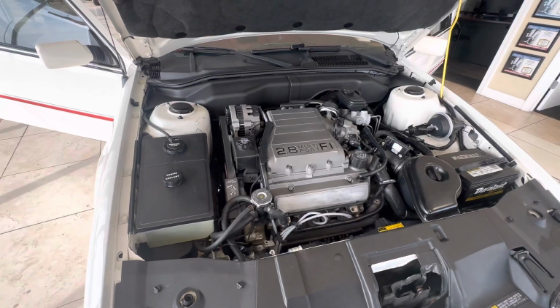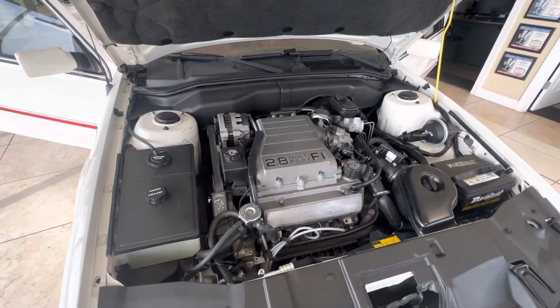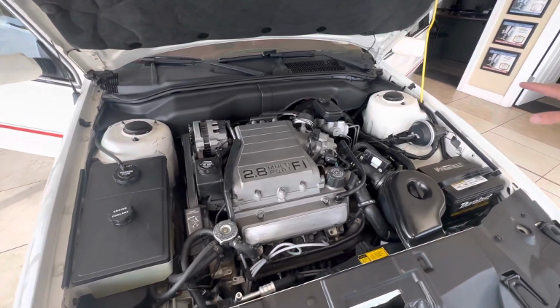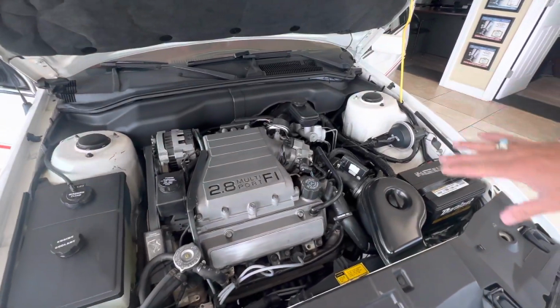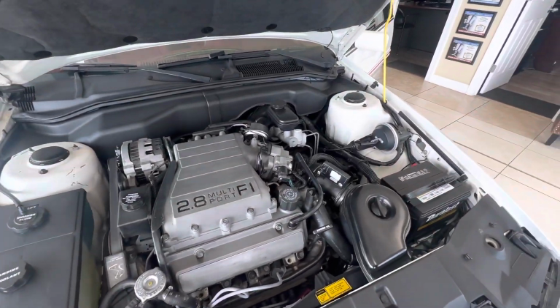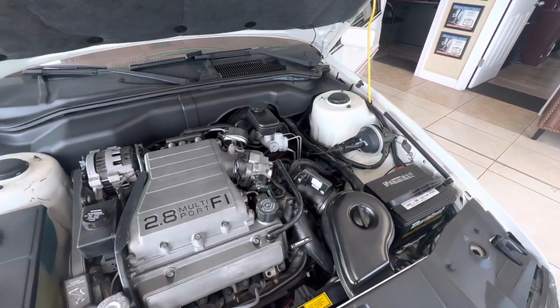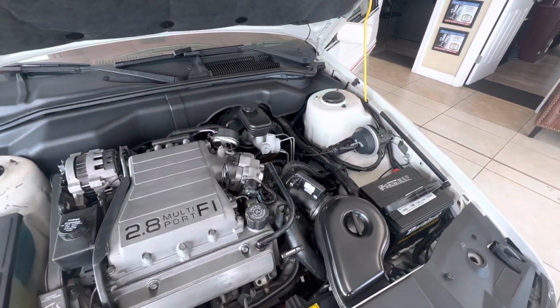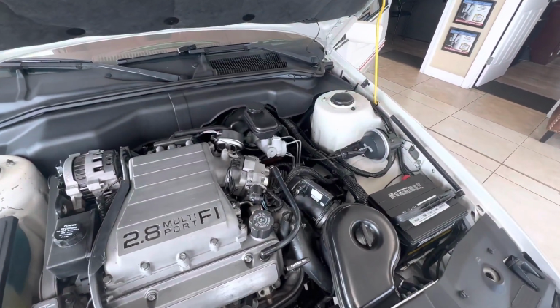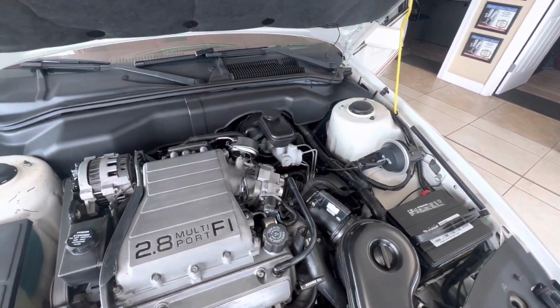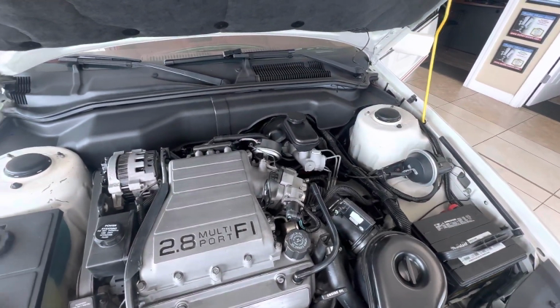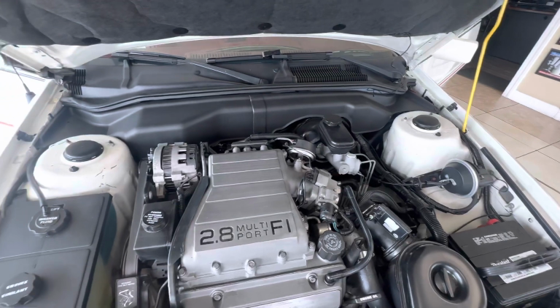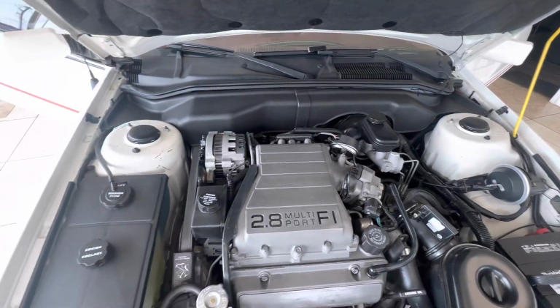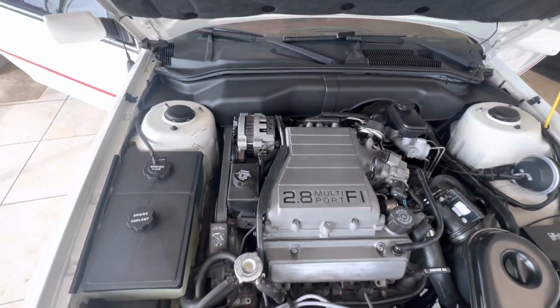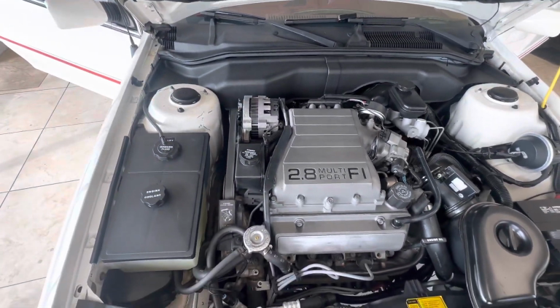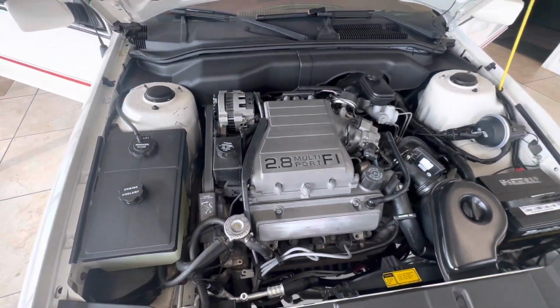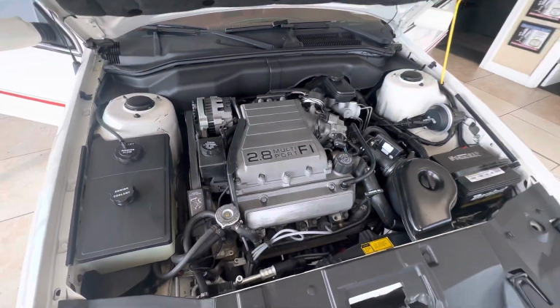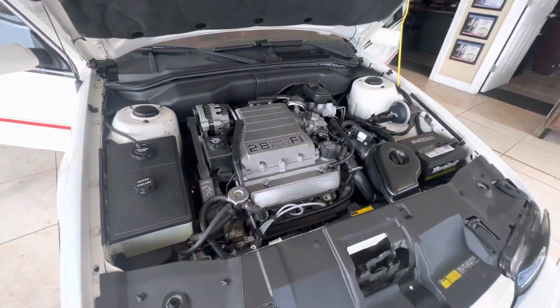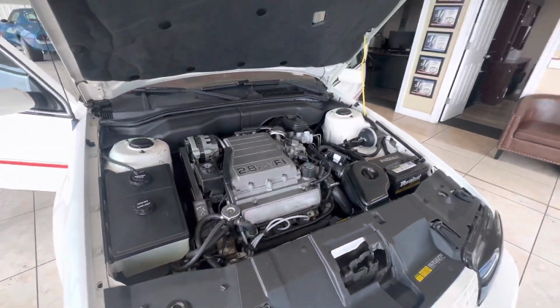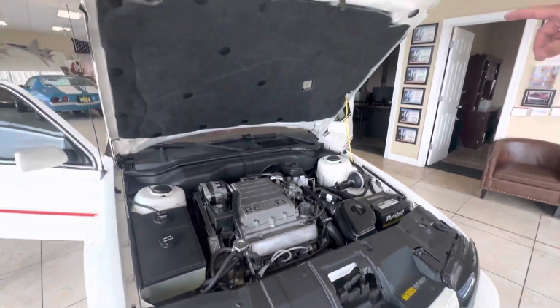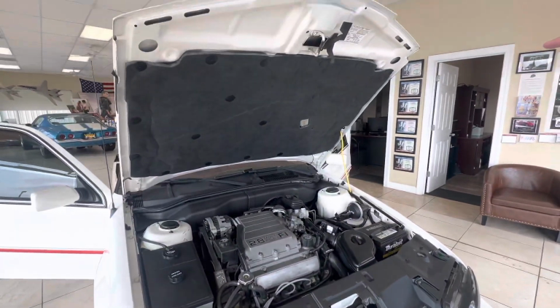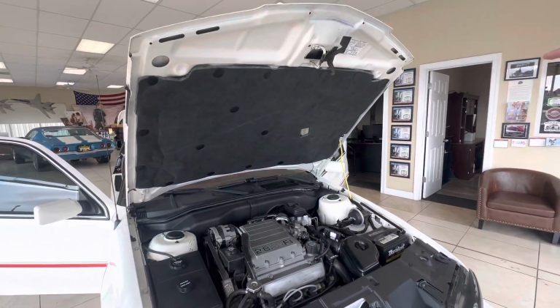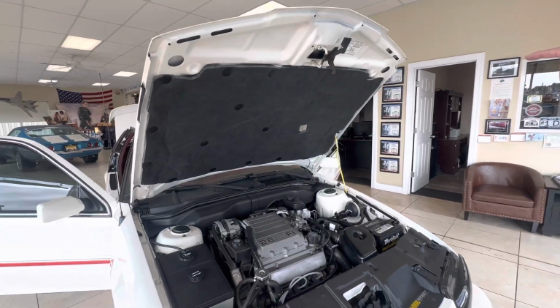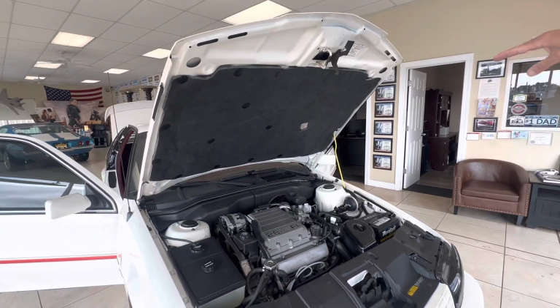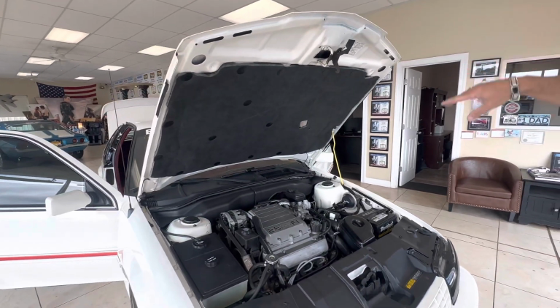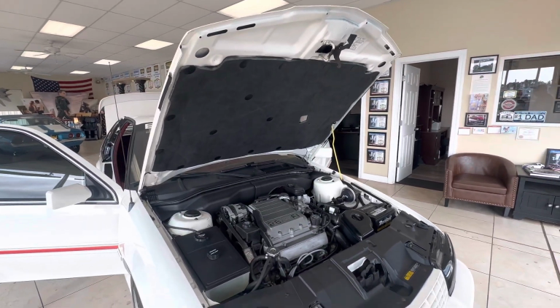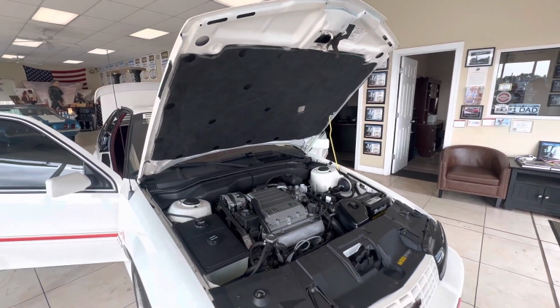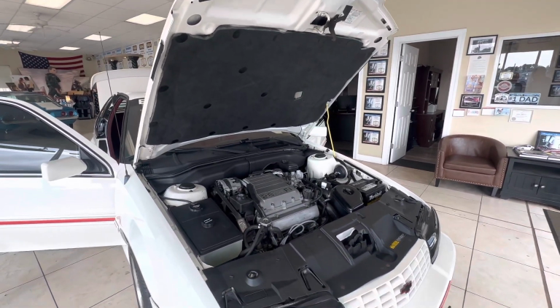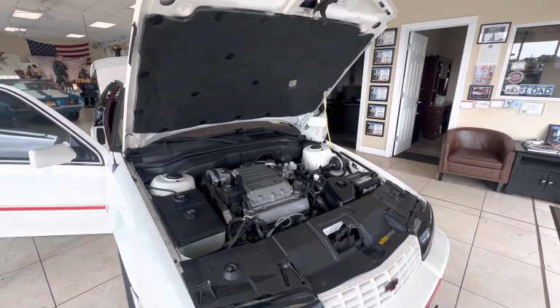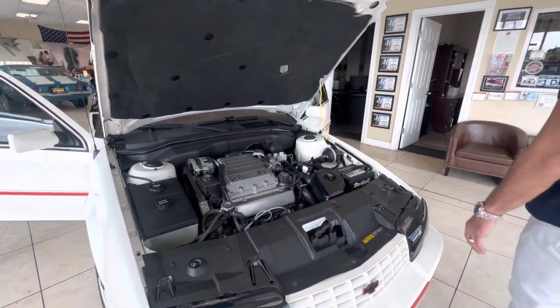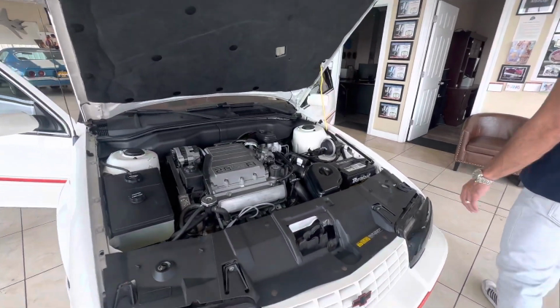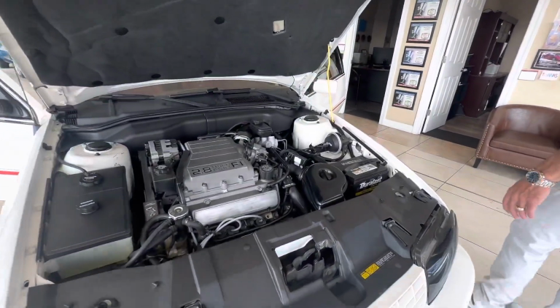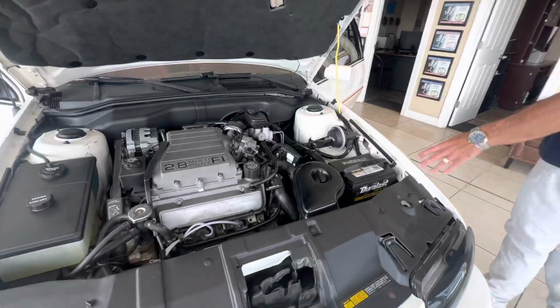A very nicely detailed engine bay. There's no rot, rust, or corrosion. Everything is clean and sorted like it should be. Car runs like a top. The hood pad is in great condition. The car looks good.